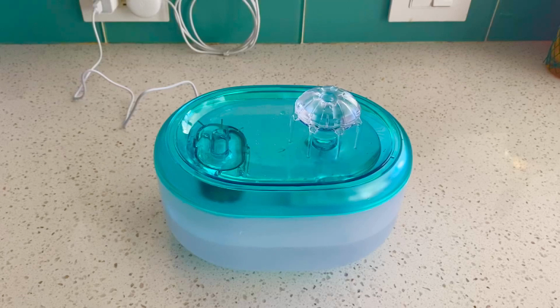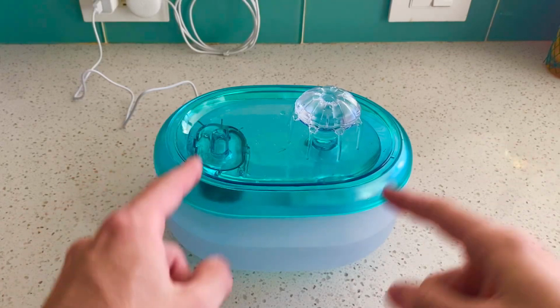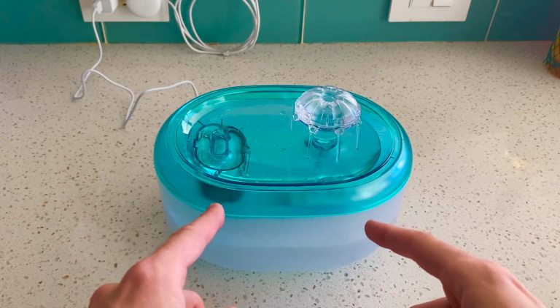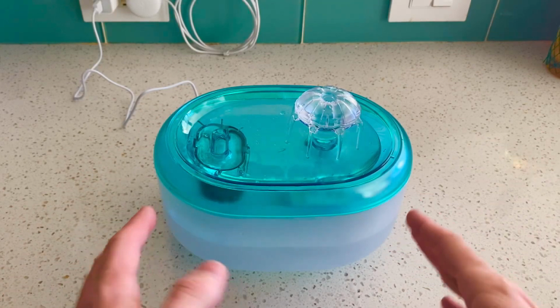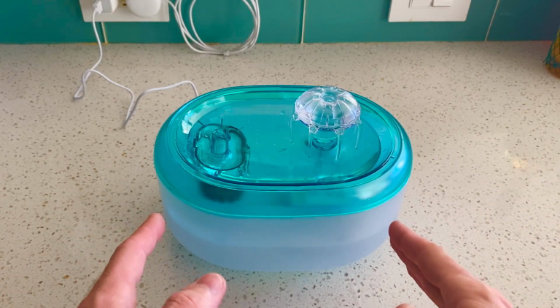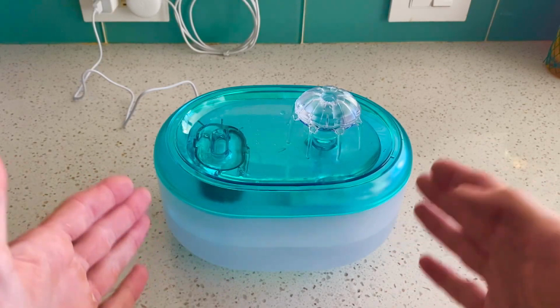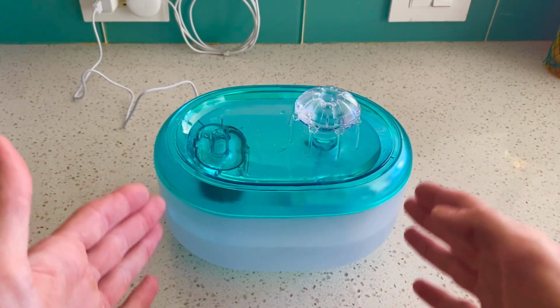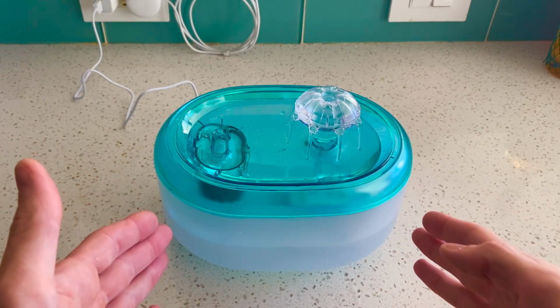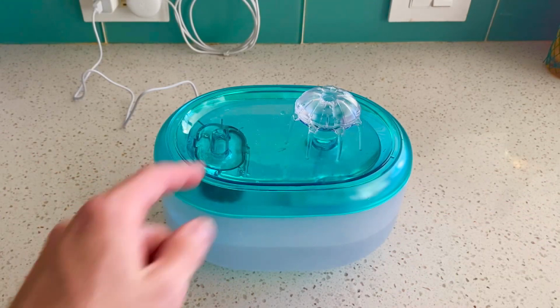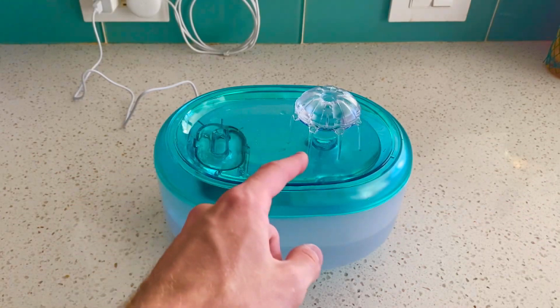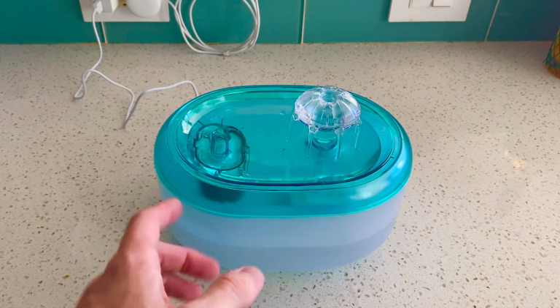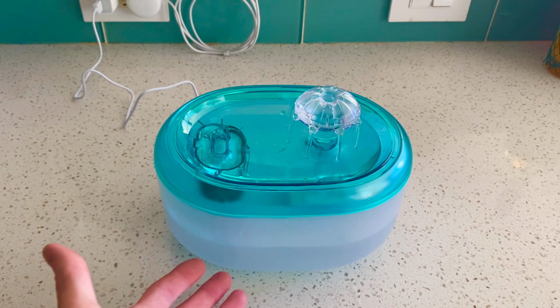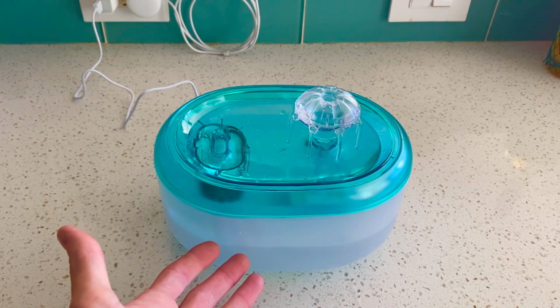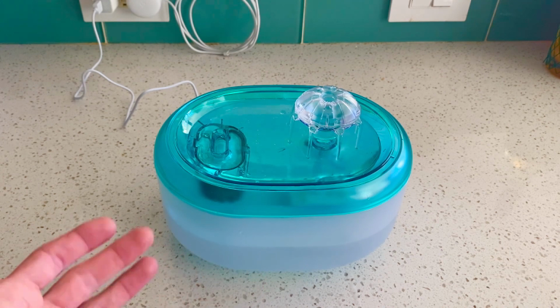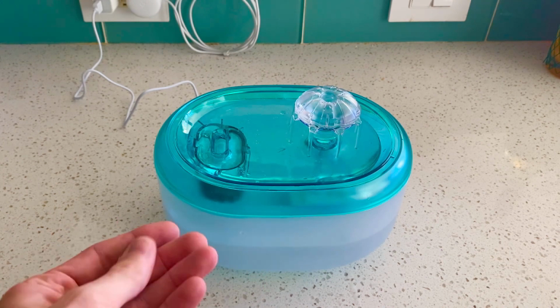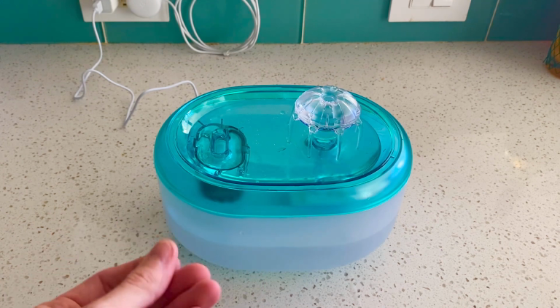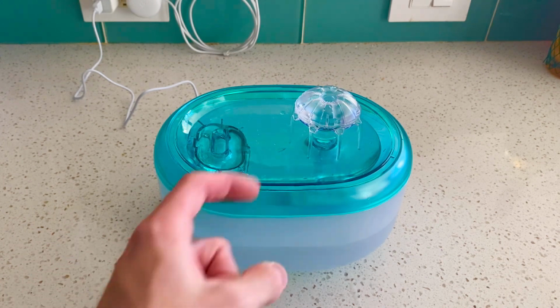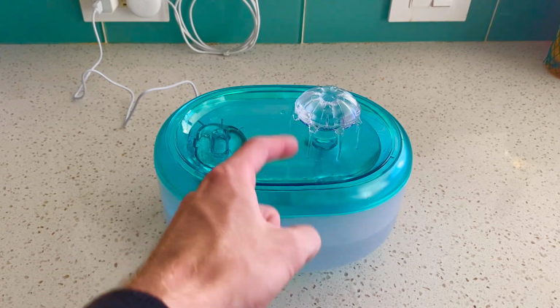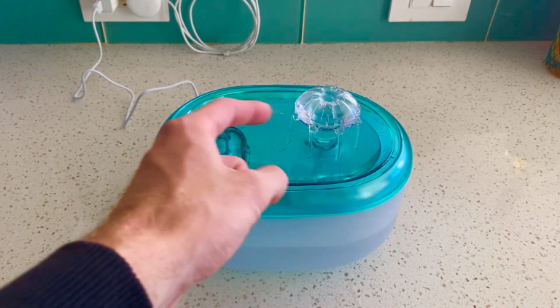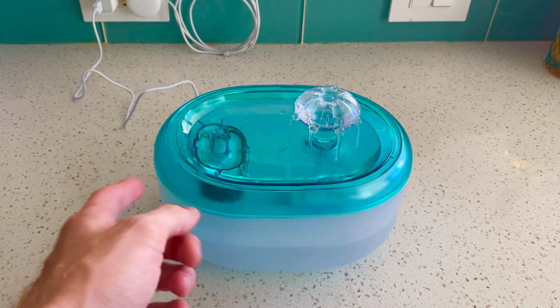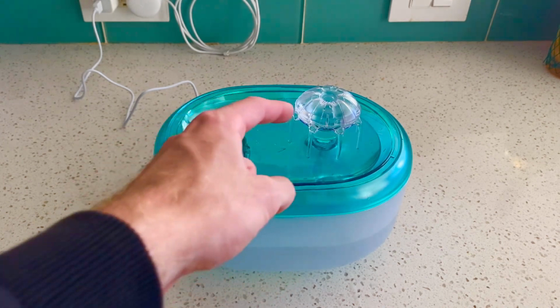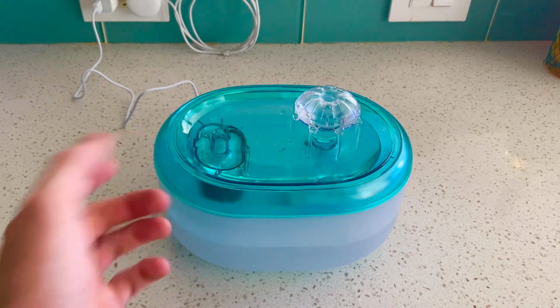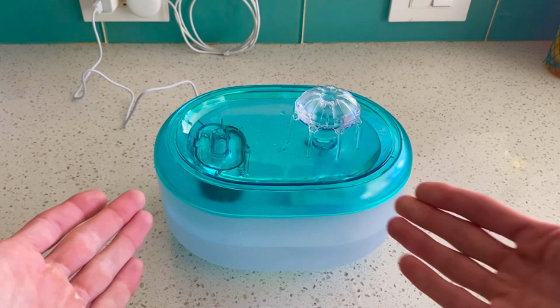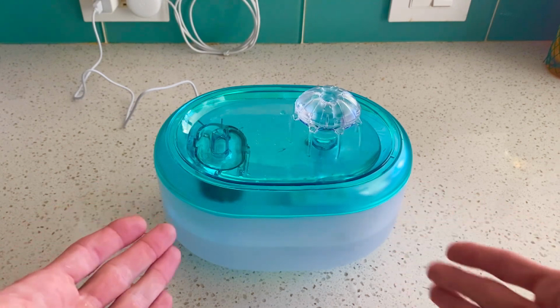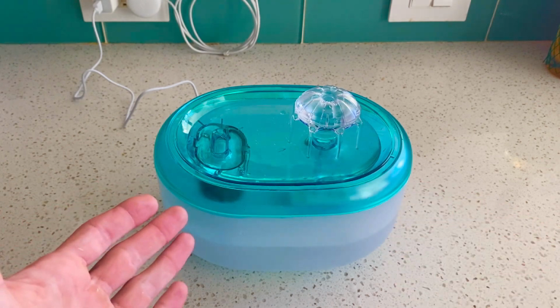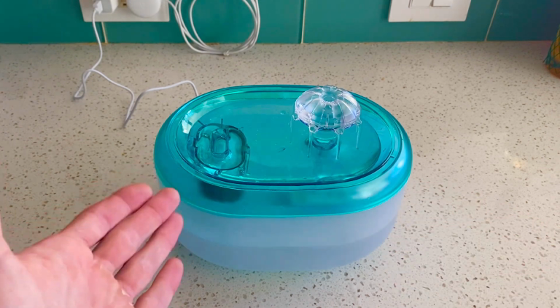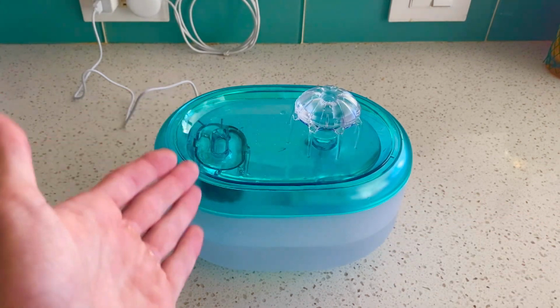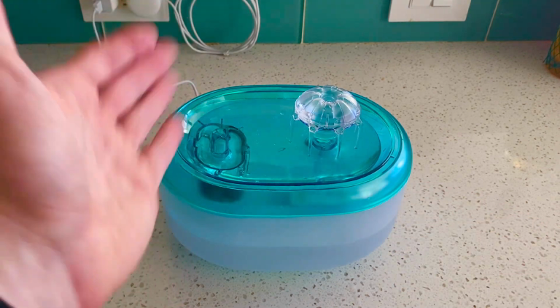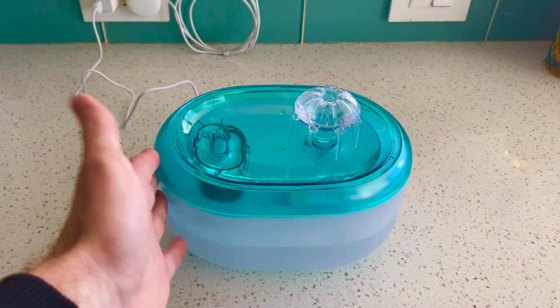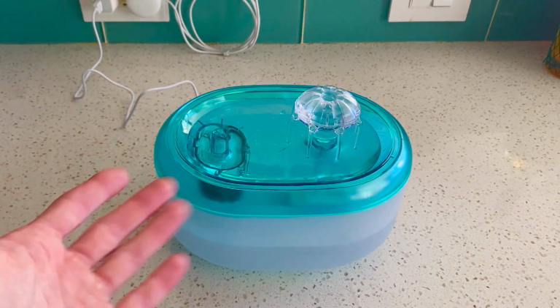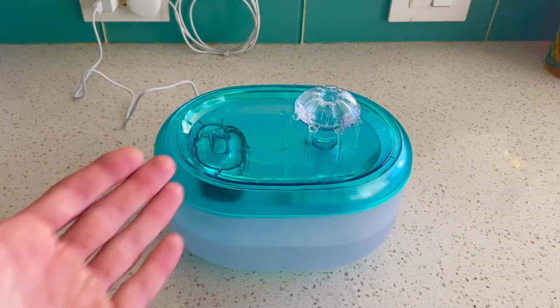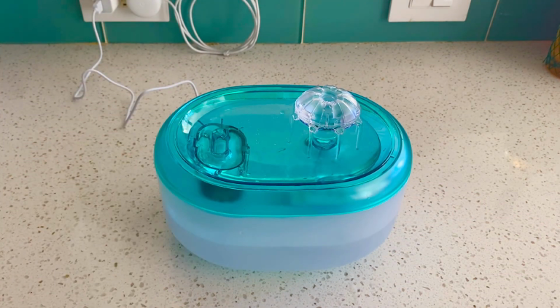The first thing I noticed about this water fountain was just how quiet it is. I mean seriously, the moment I plugged it in I was expecting to hear some sort of whirring sound, even some of the water hitting, but it is seriously silent. One of the quietest water fountains I've ever used for a pet.